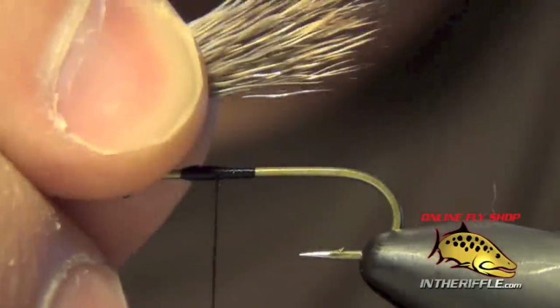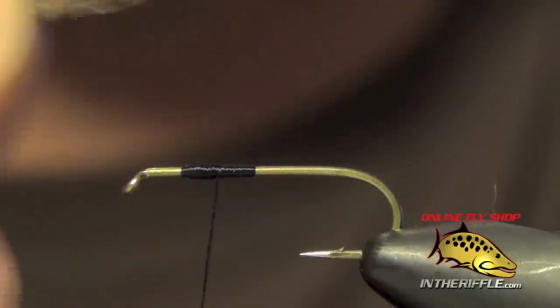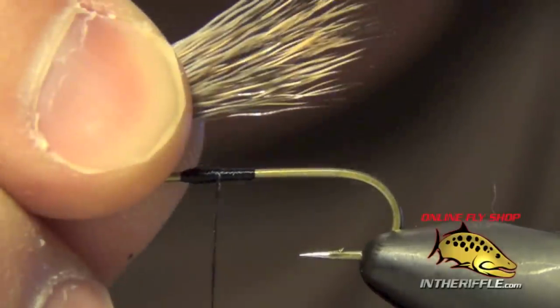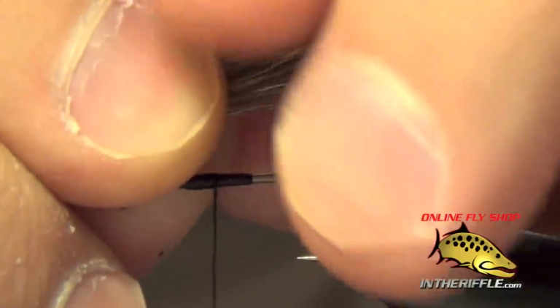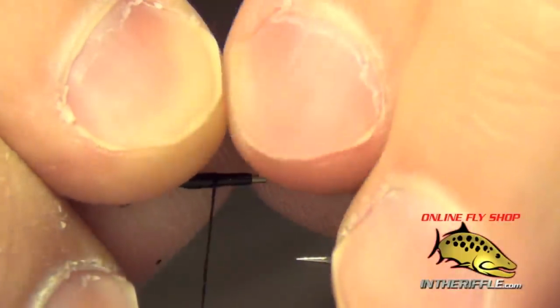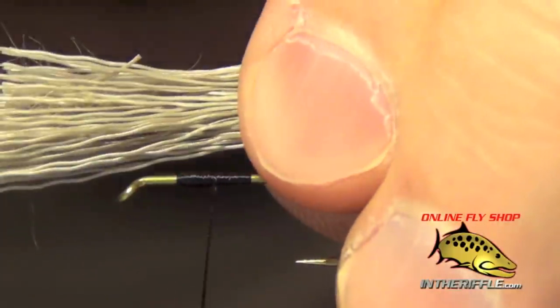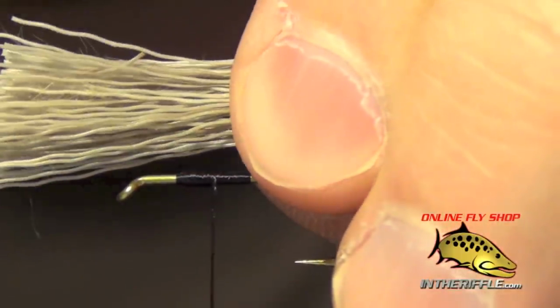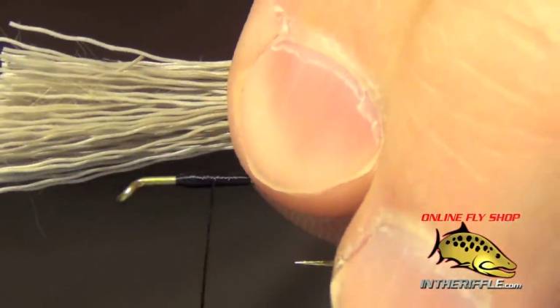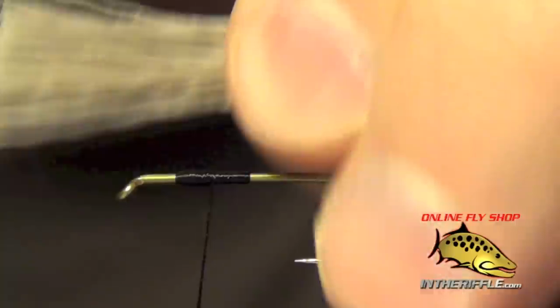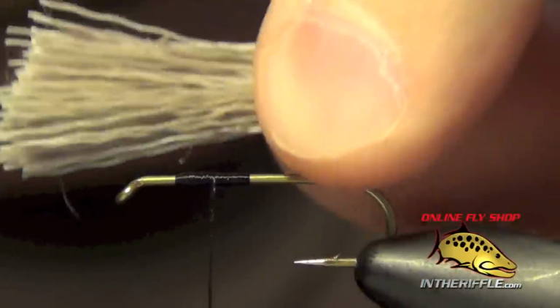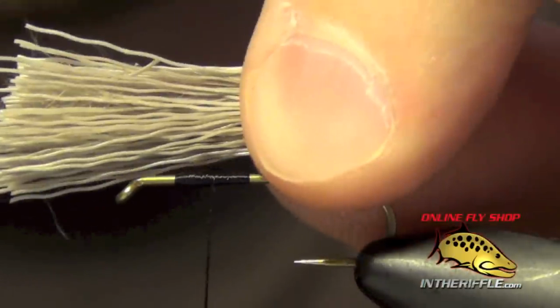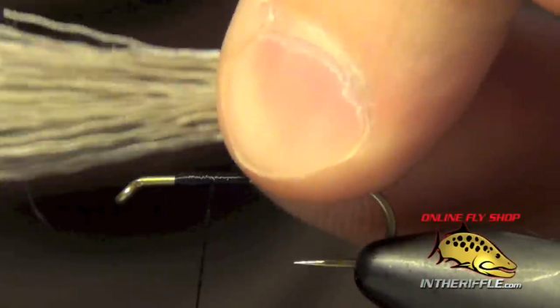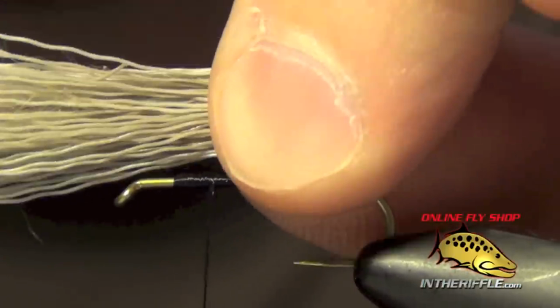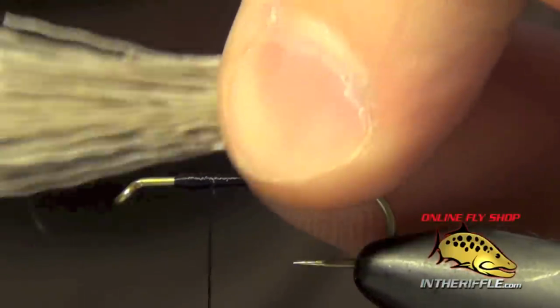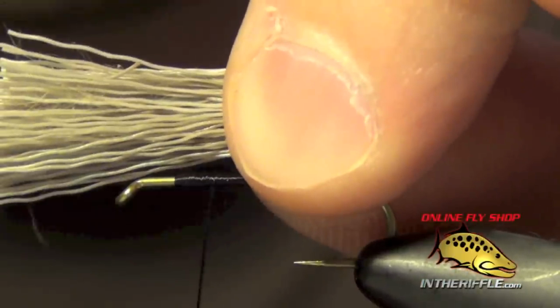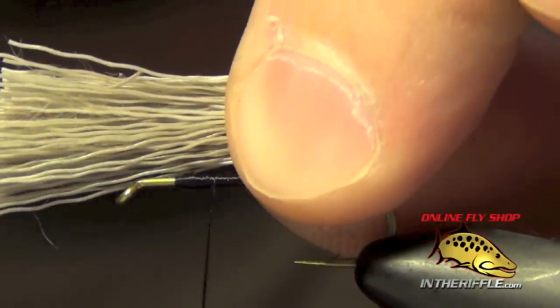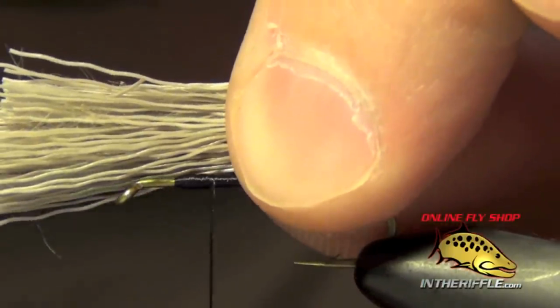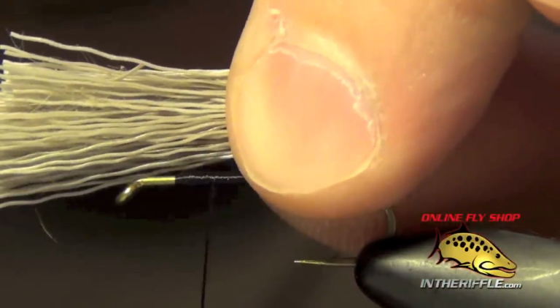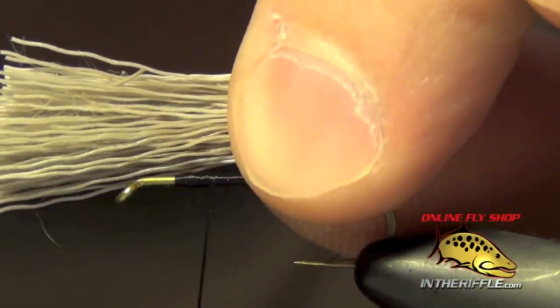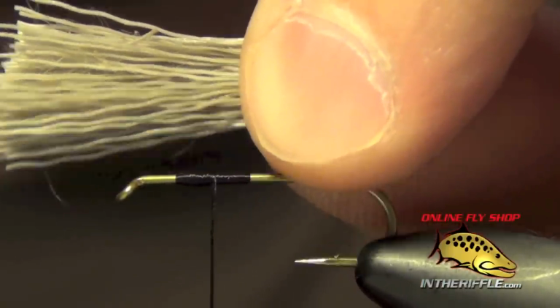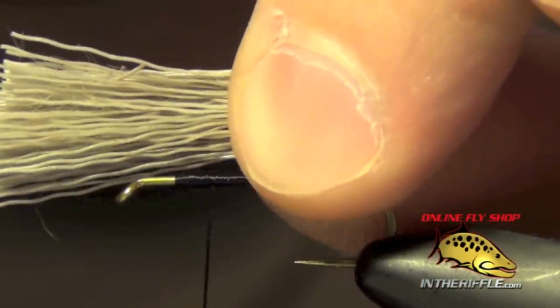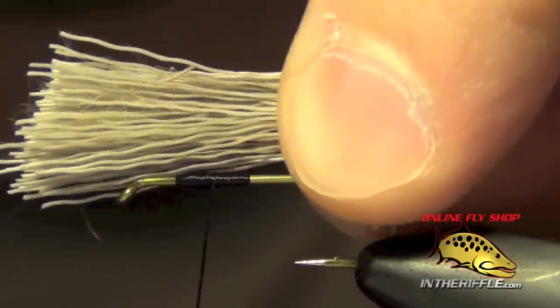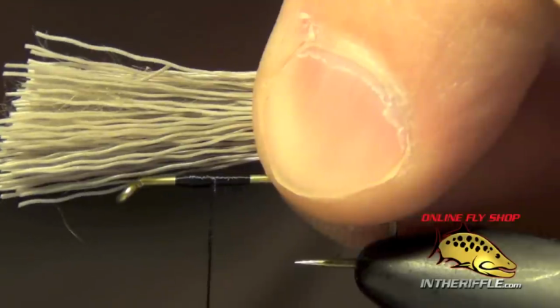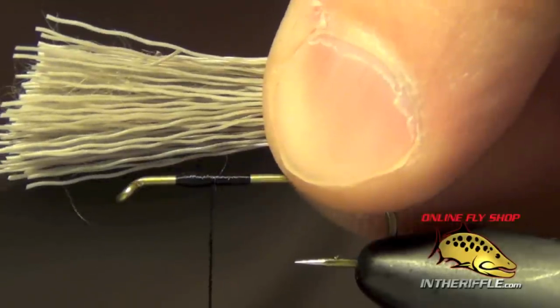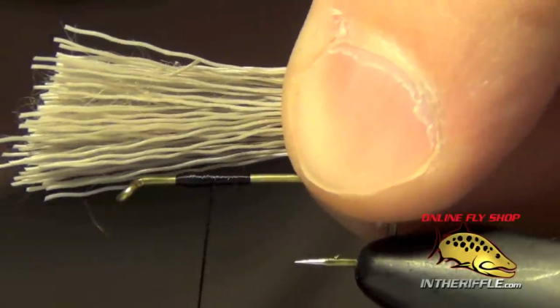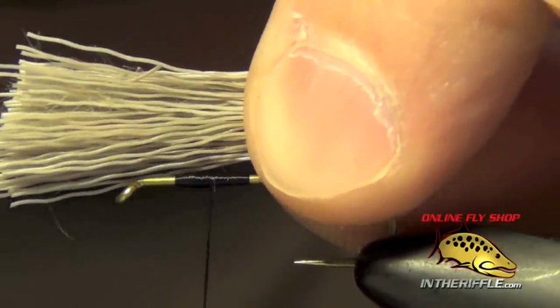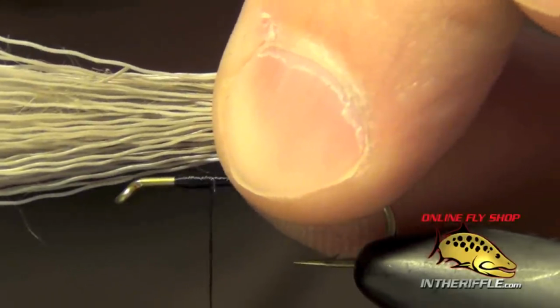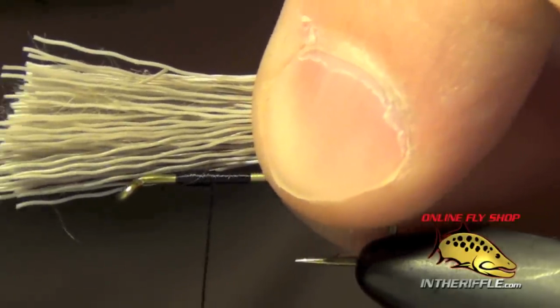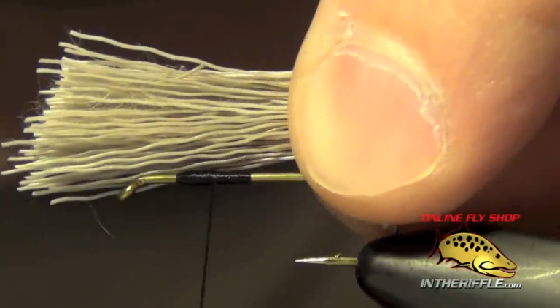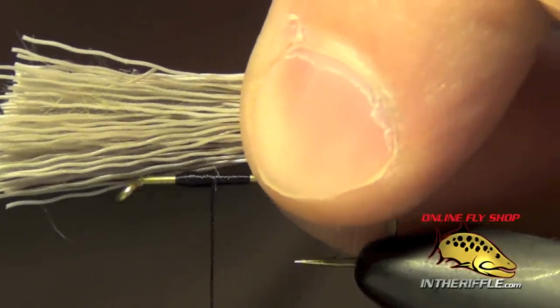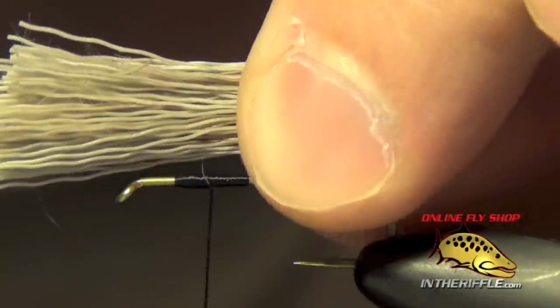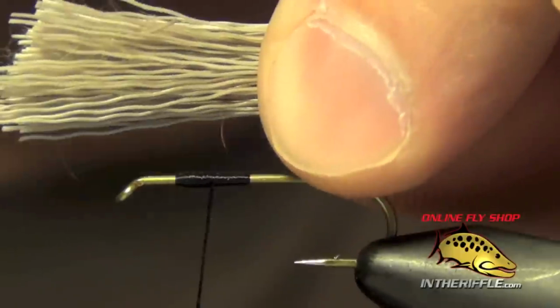What we're going to do is take our material. I'm right handed, so my pinch tie in technique always happens with my left hand. The reason I do that is because I can control on the back of the shank of the hook where I want this material to go in.